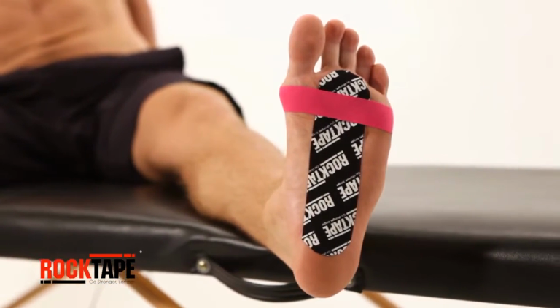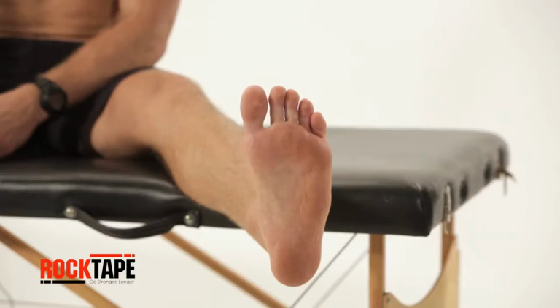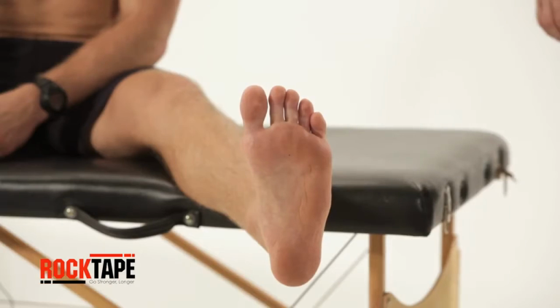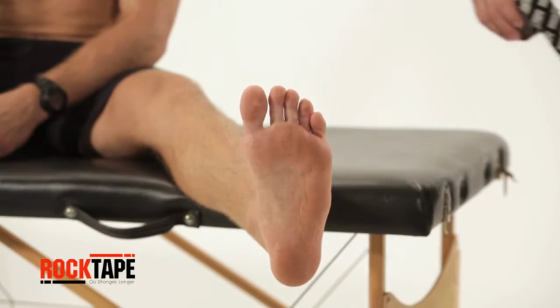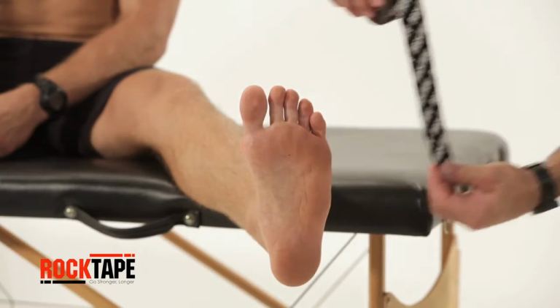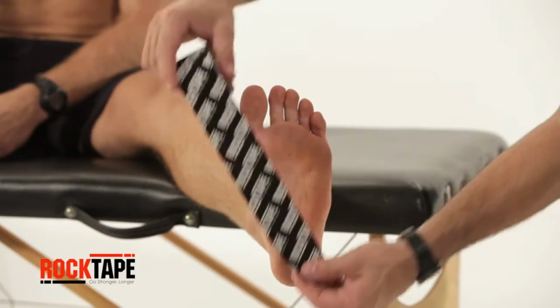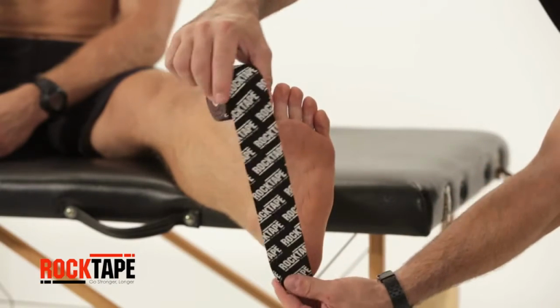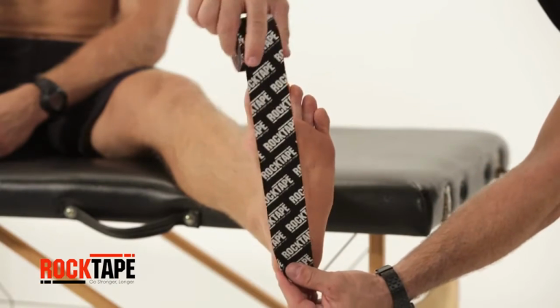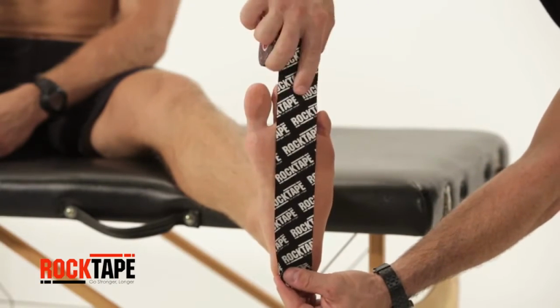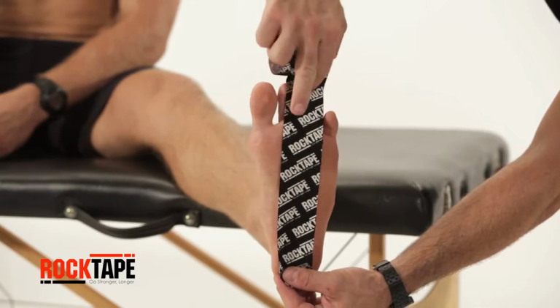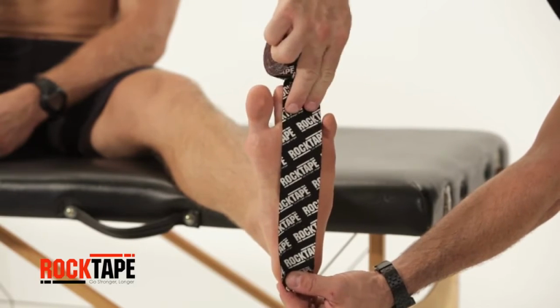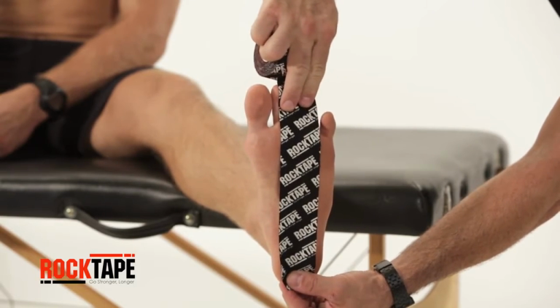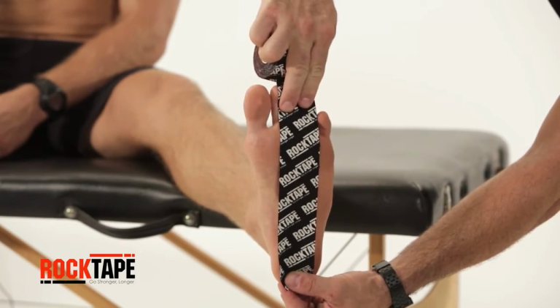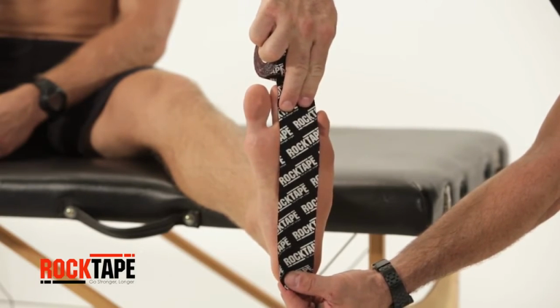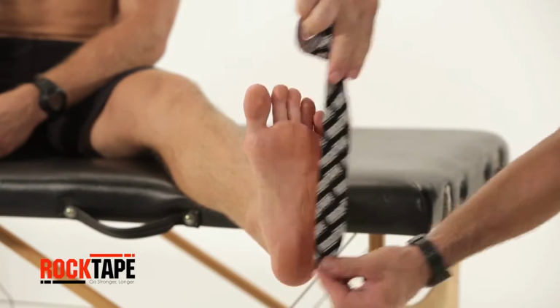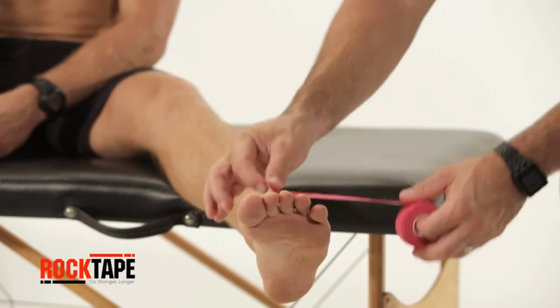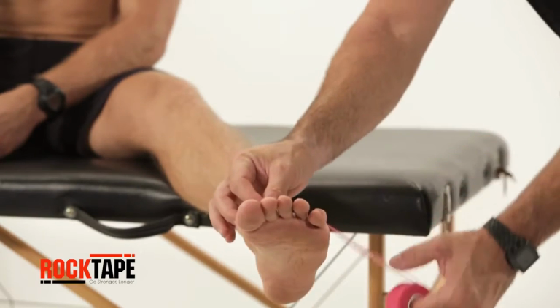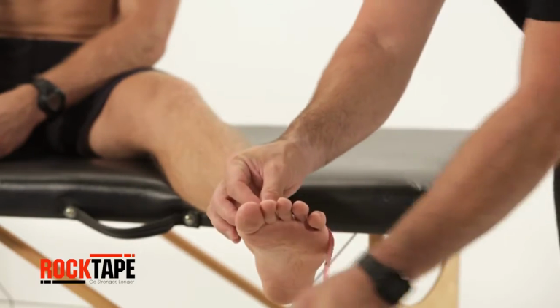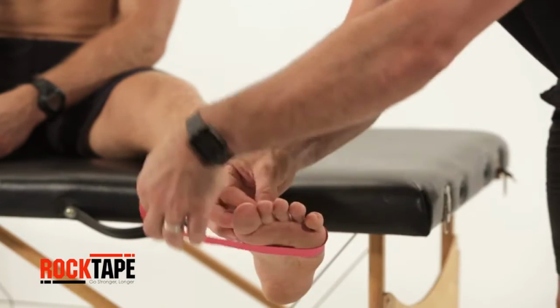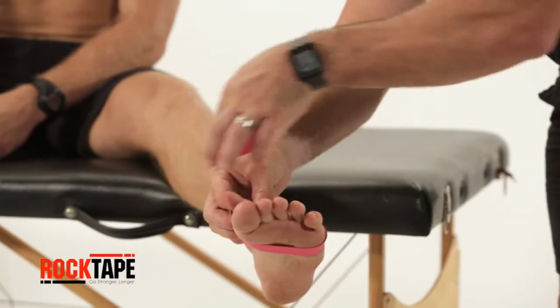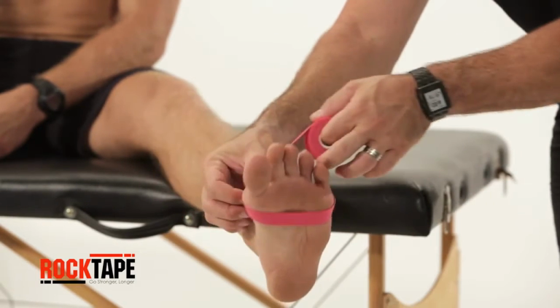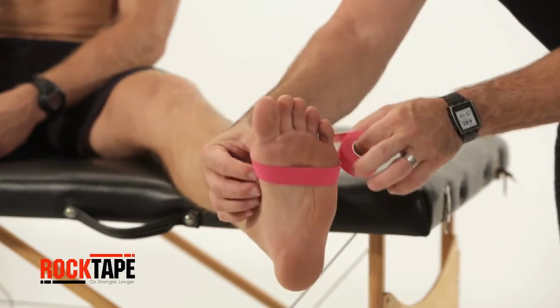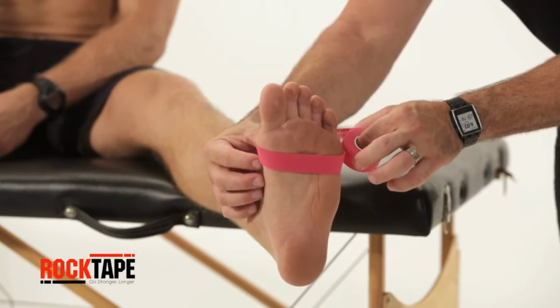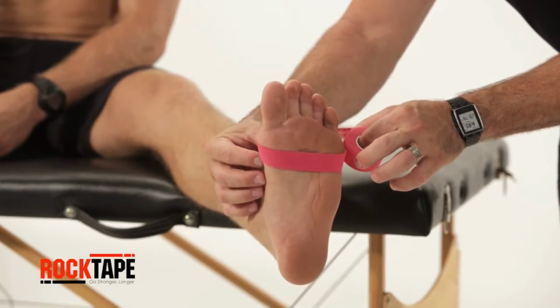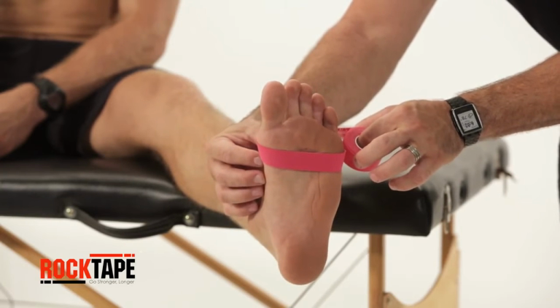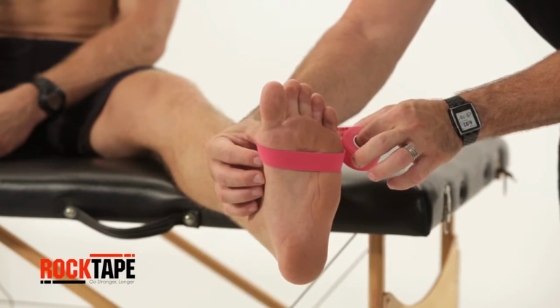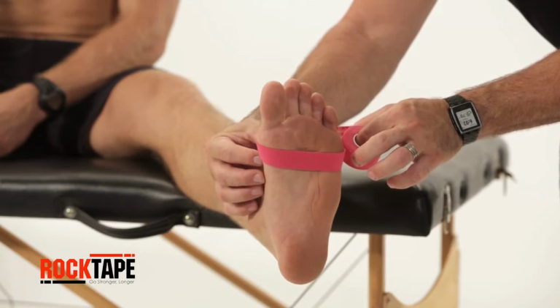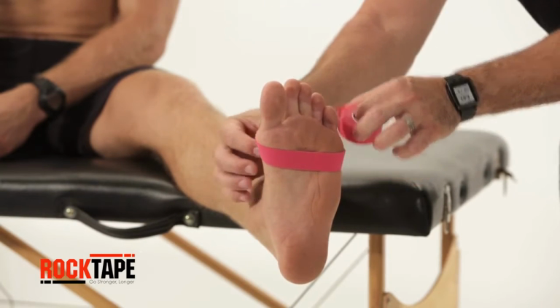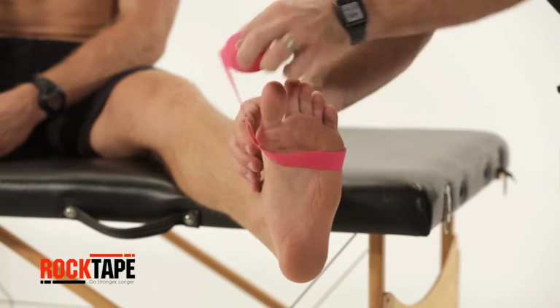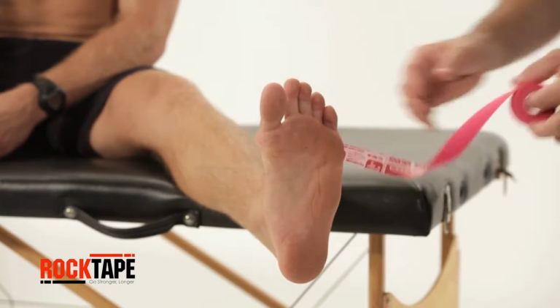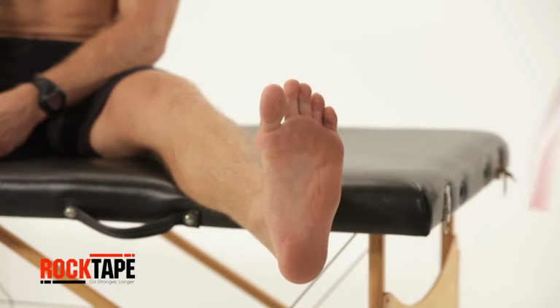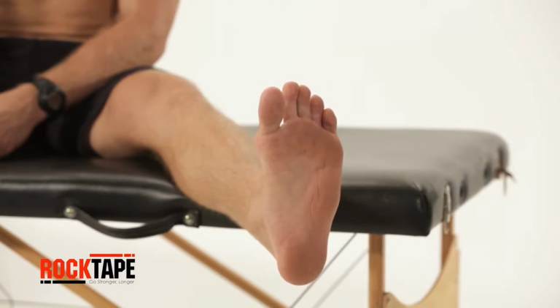Start with our standard 2-inch tape and measure from just below the toes to an inch away from the heel. With 1-inch wide tape, measure a second strip around the foot, just below the toes. Leave about a half inch between the ends.